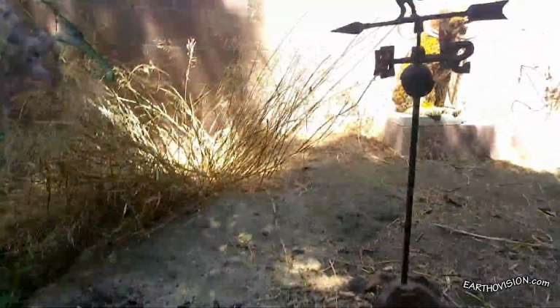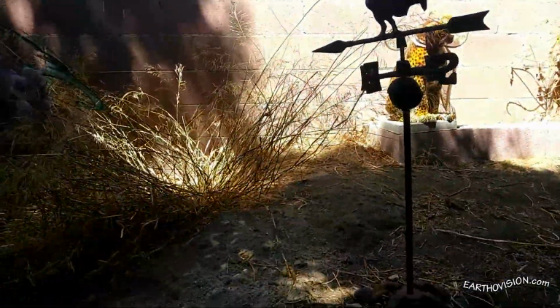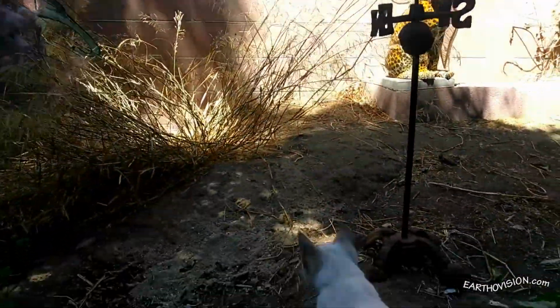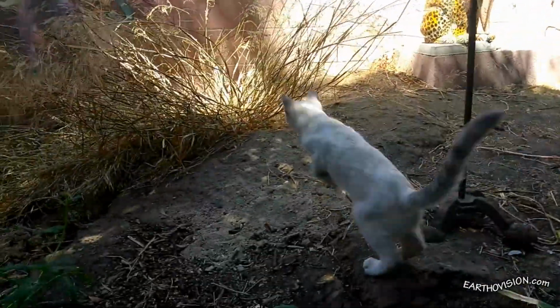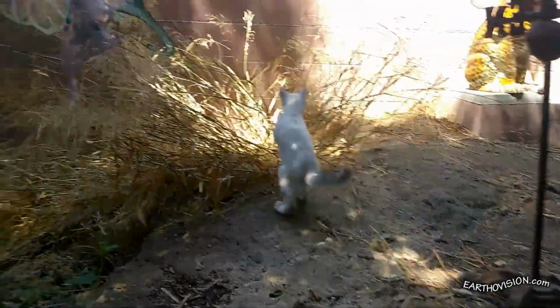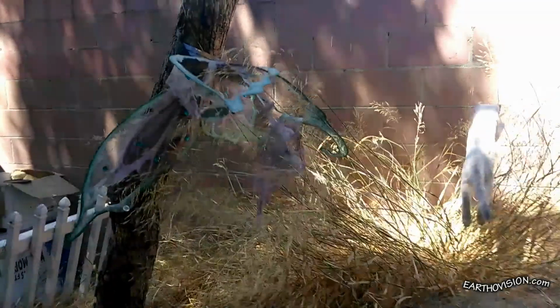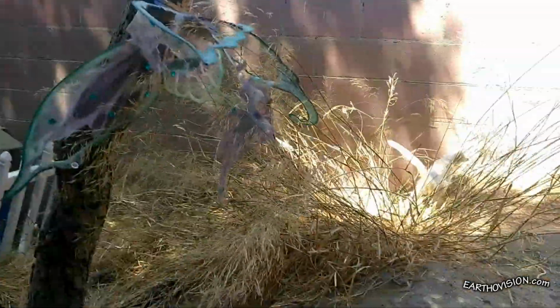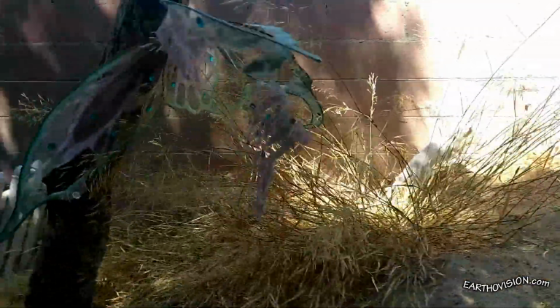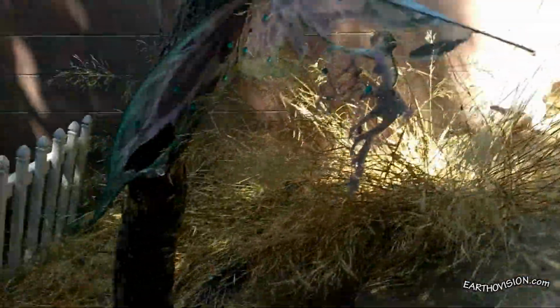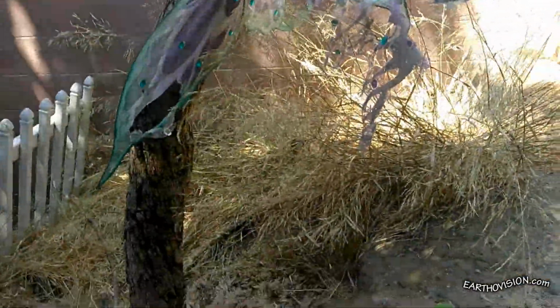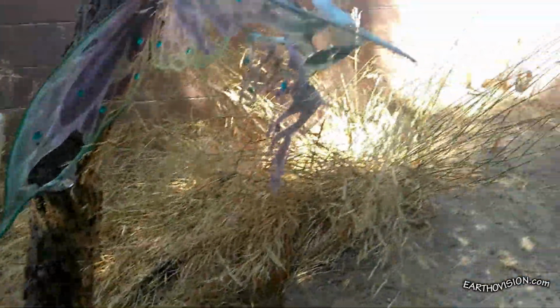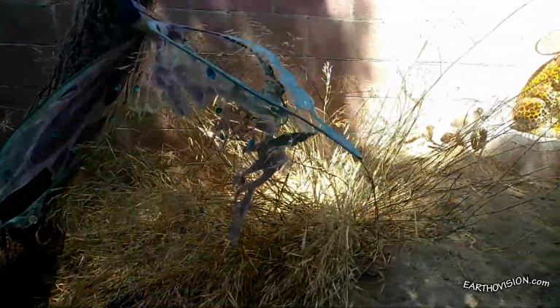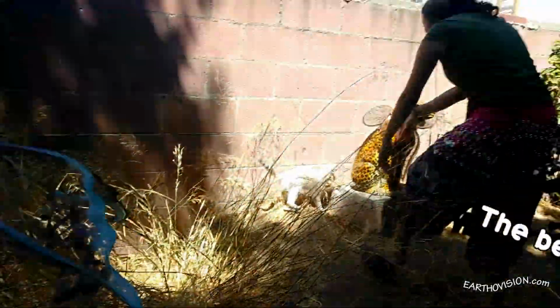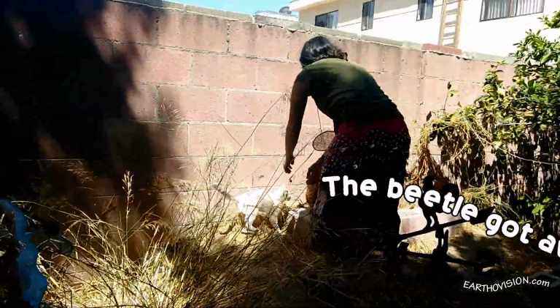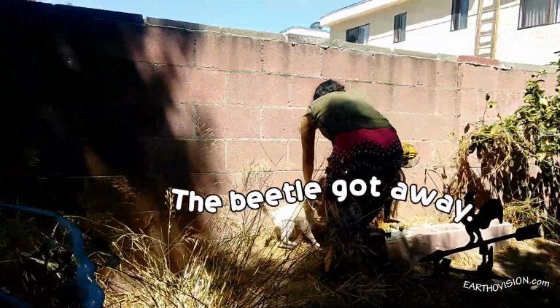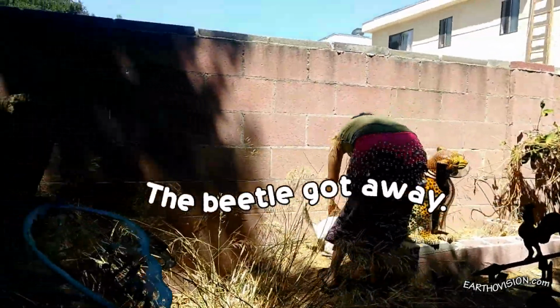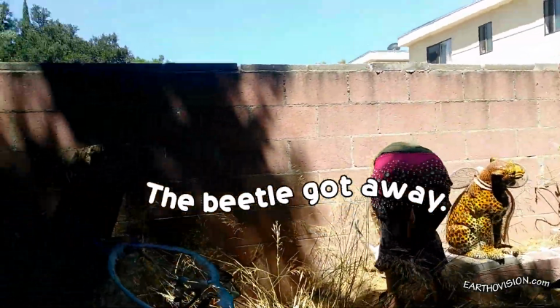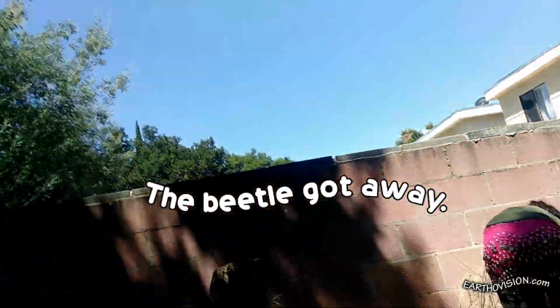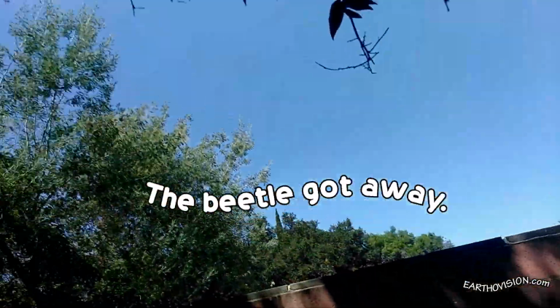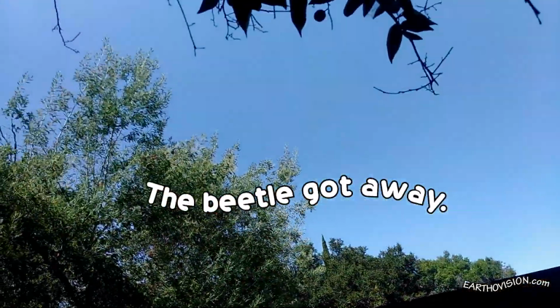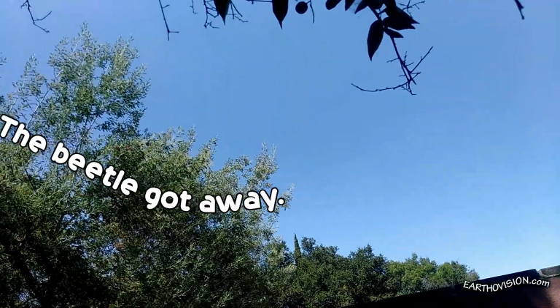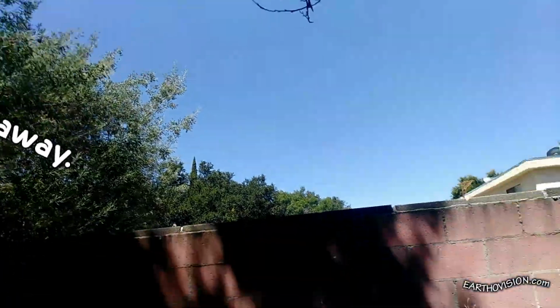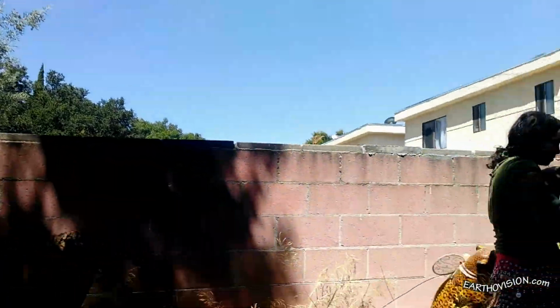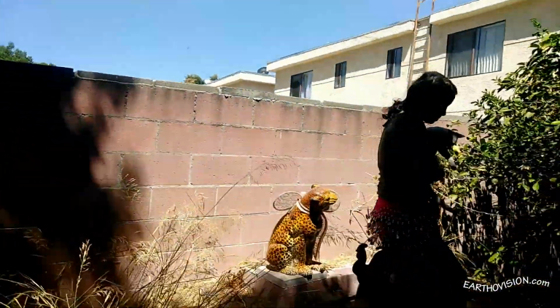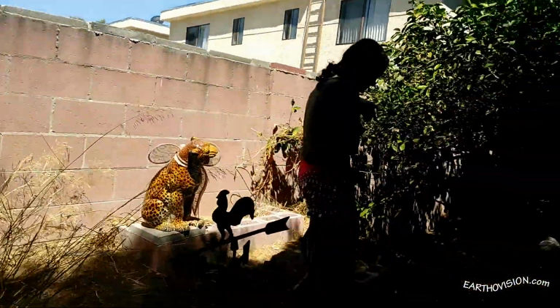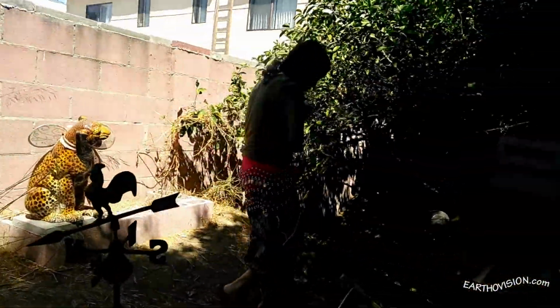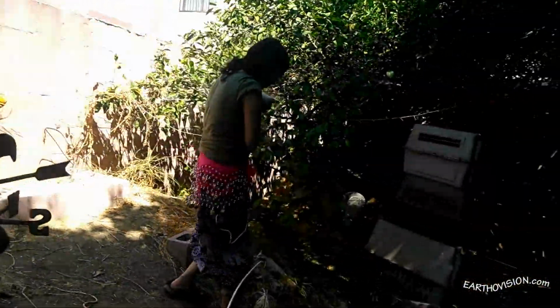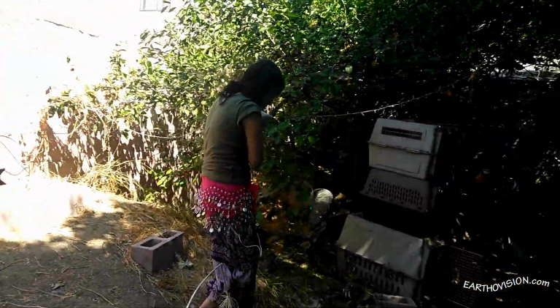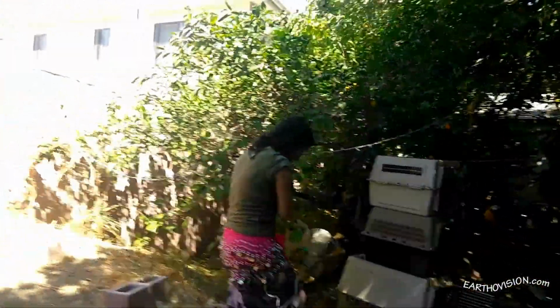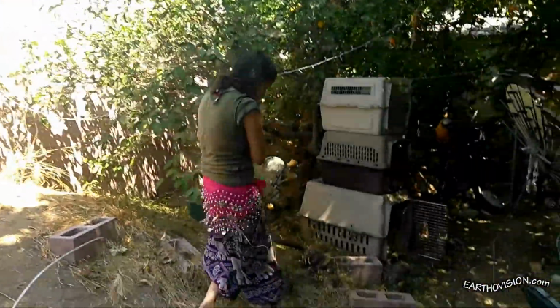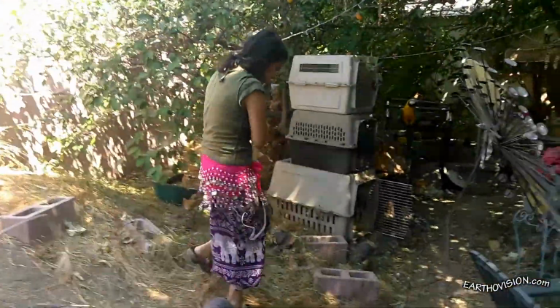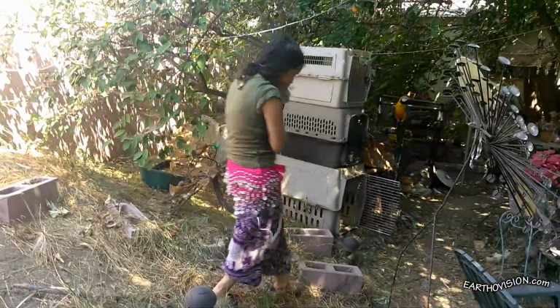Kitty! Hey! Hey, kitty! Tsss, tsss, tsss. Hey kitty, okay.